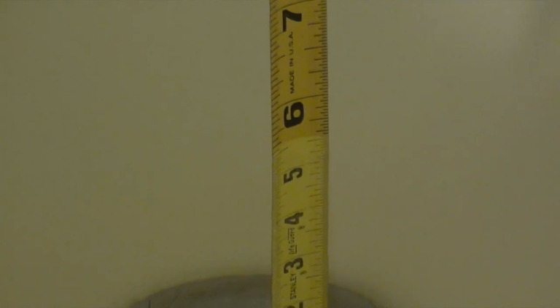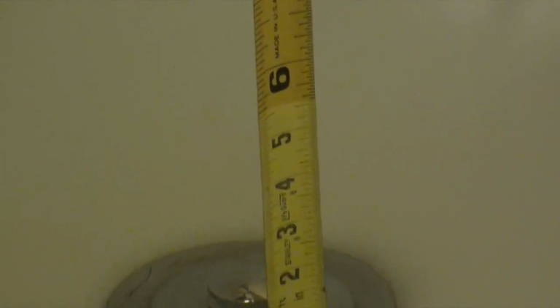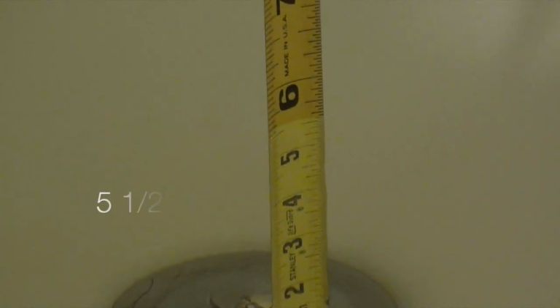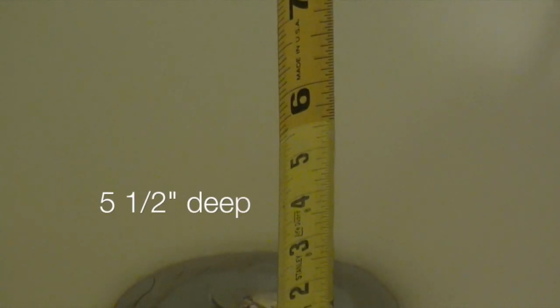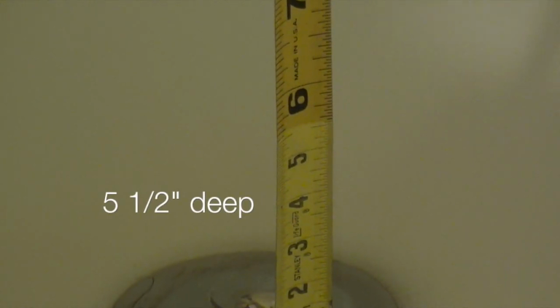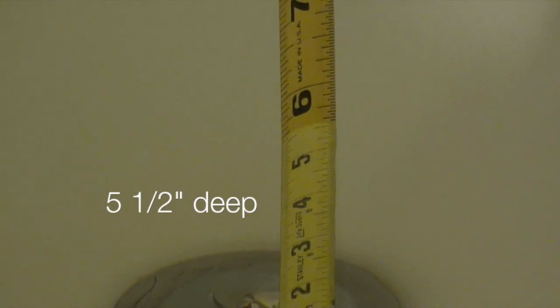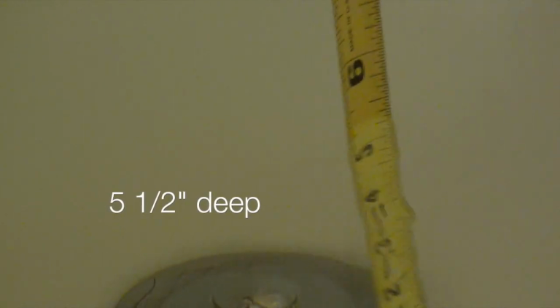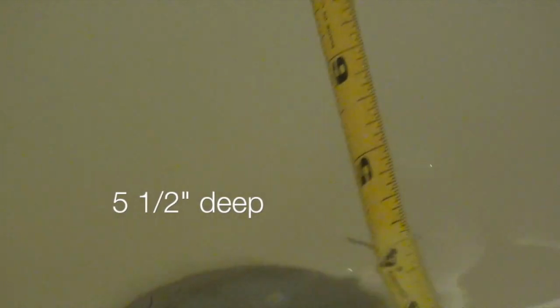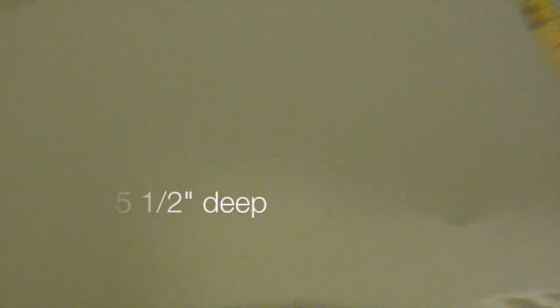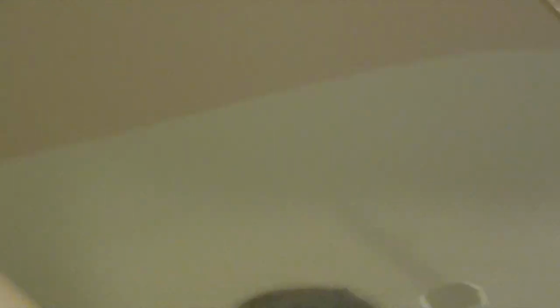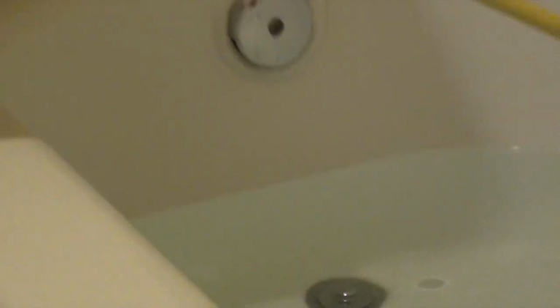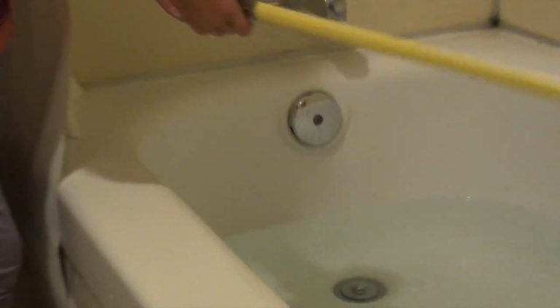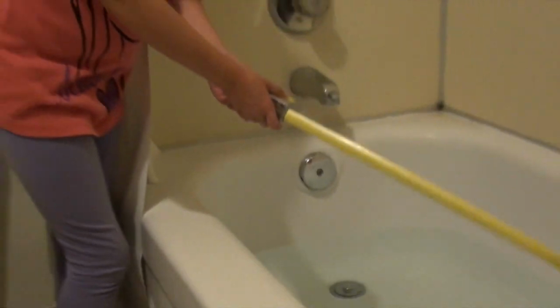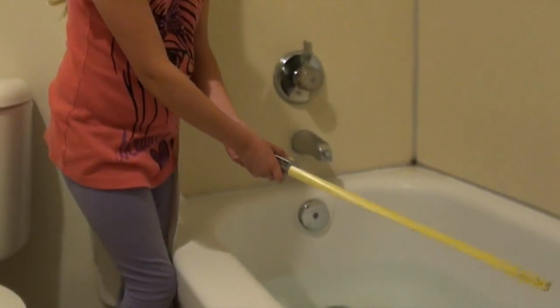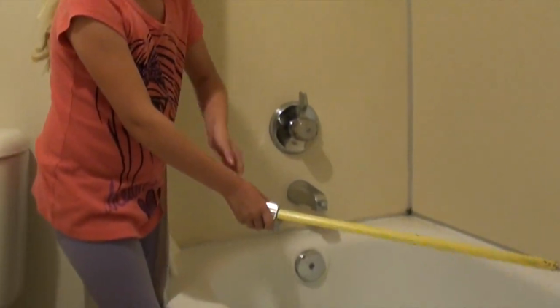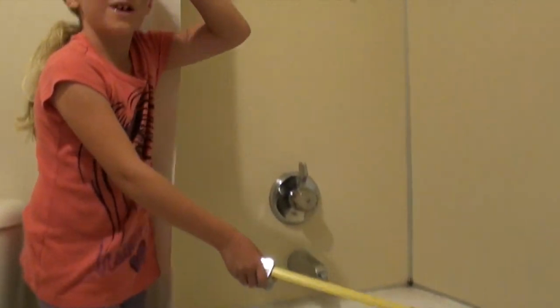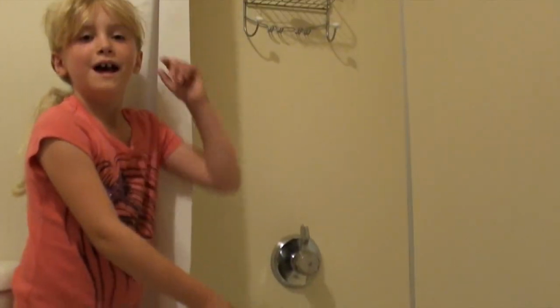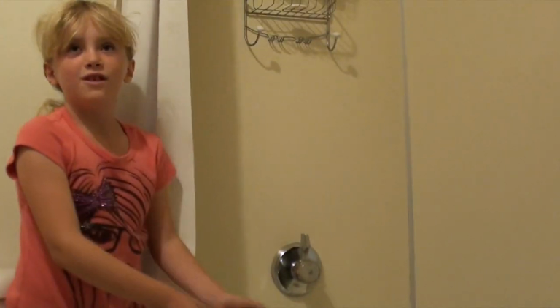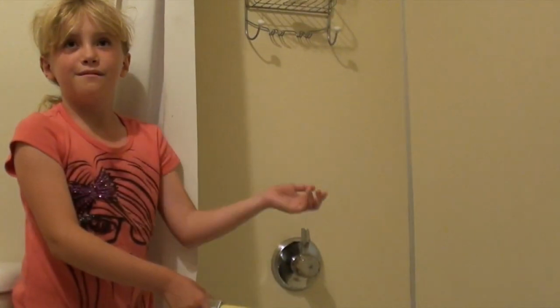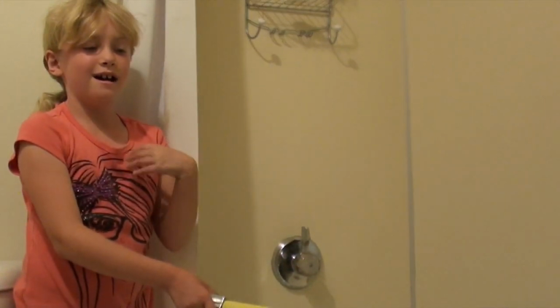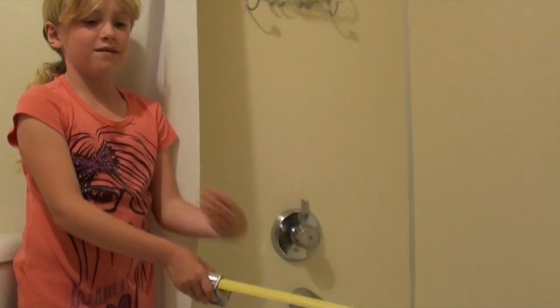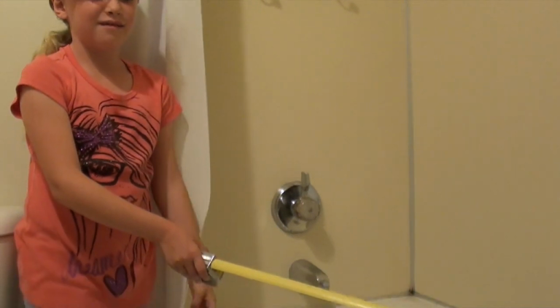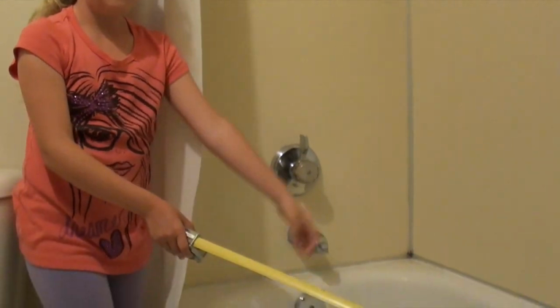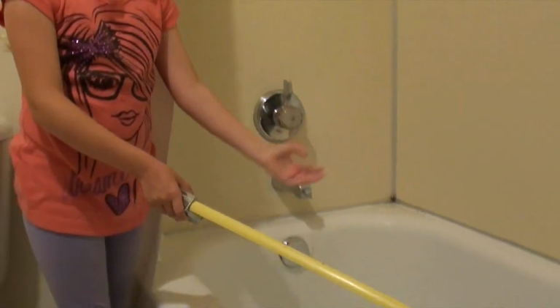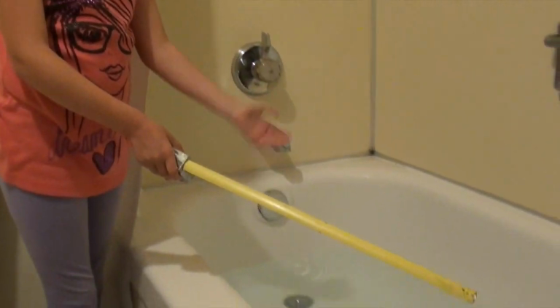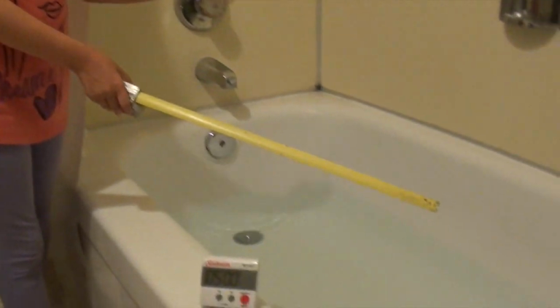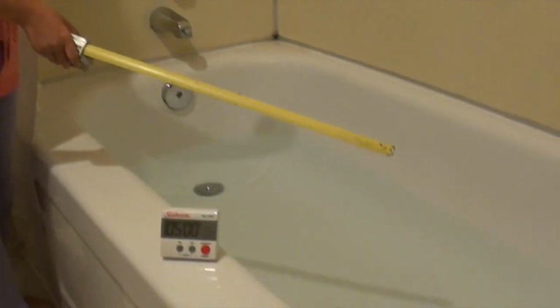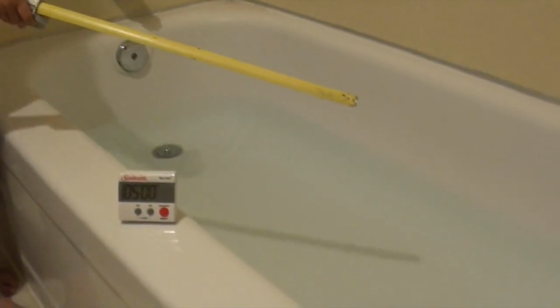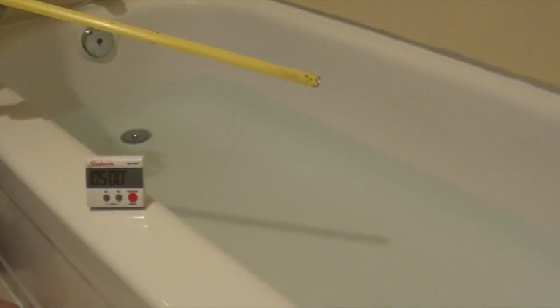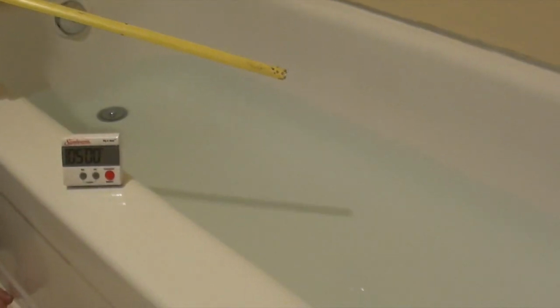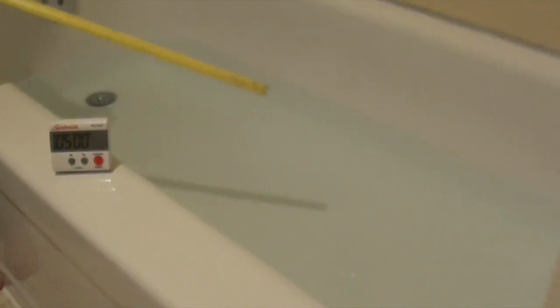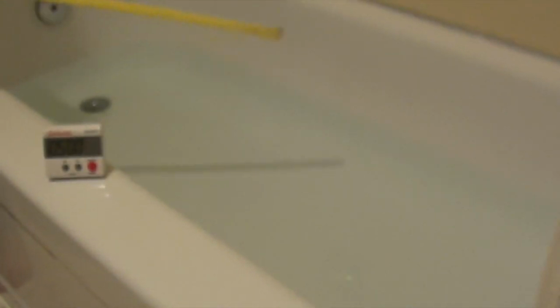So, I would say five and a half inches. Whoa, that is a lot of water. So, it turns out my hypothesis was right: a bath used more water than a shower.